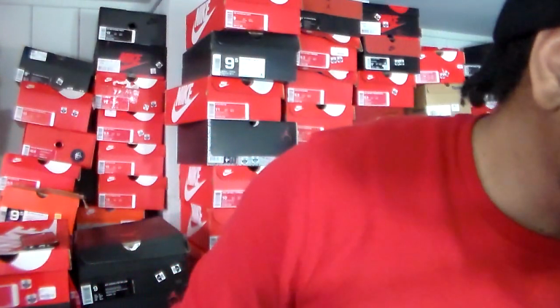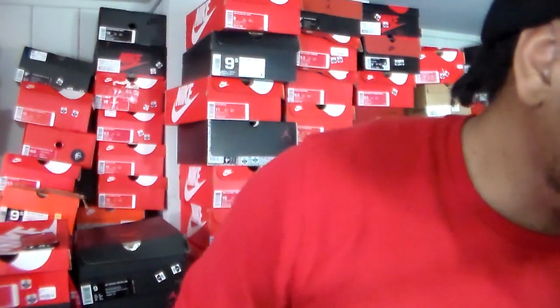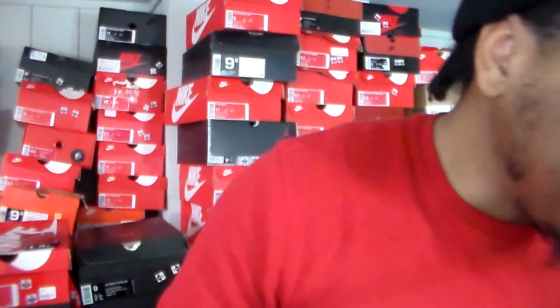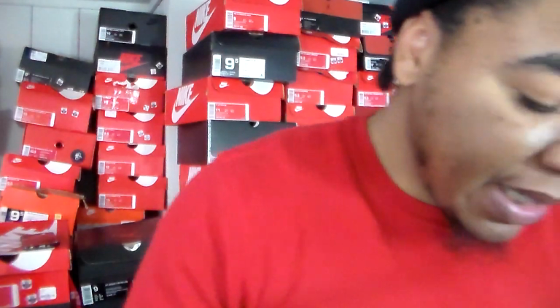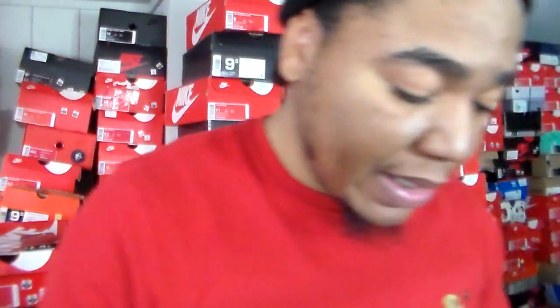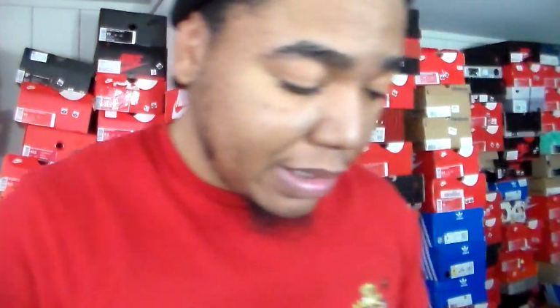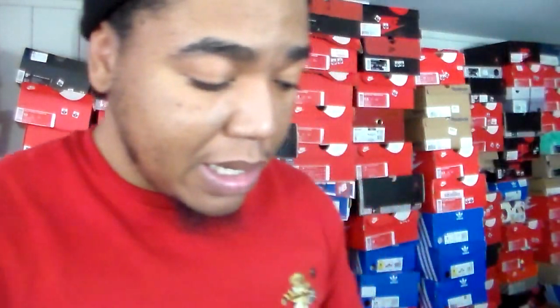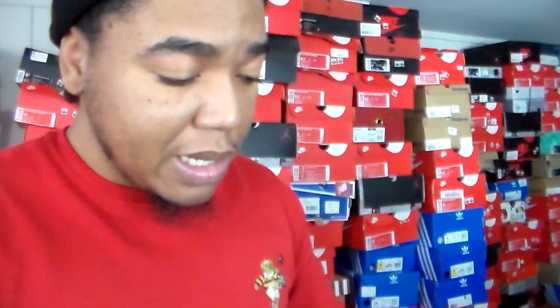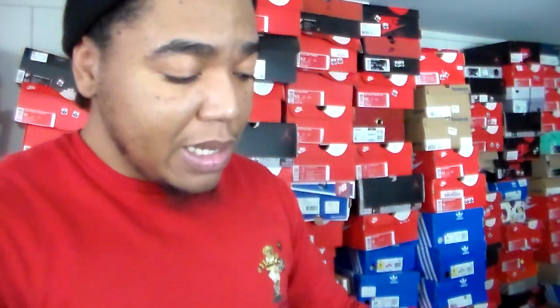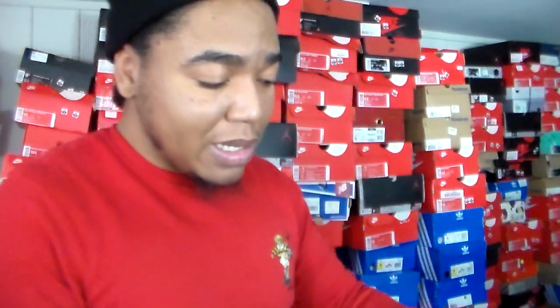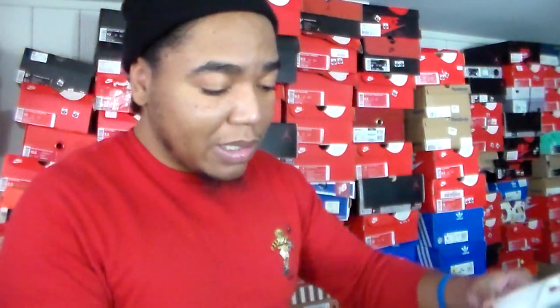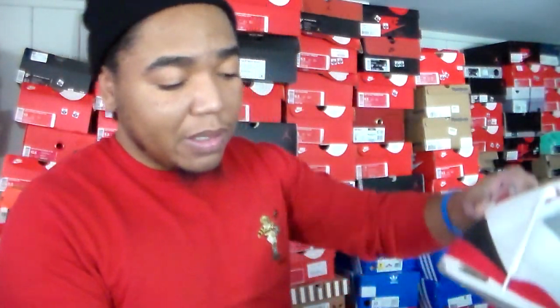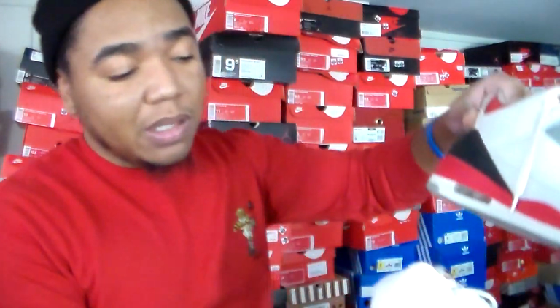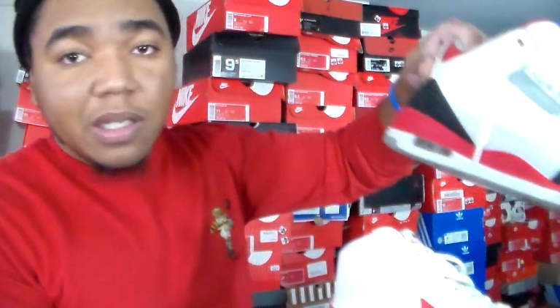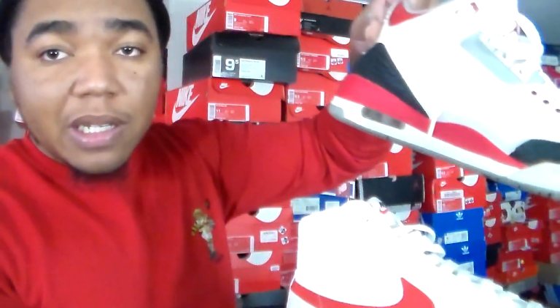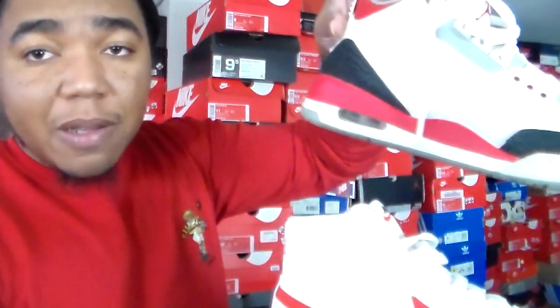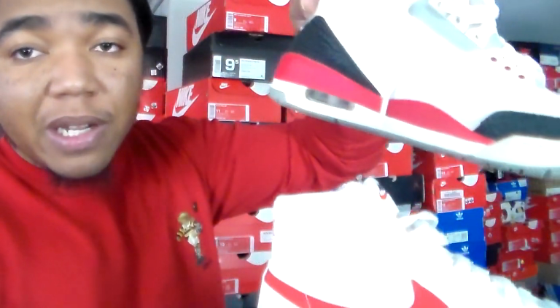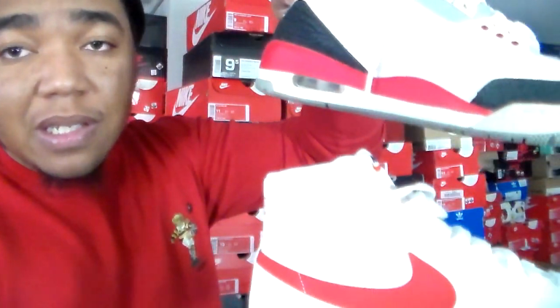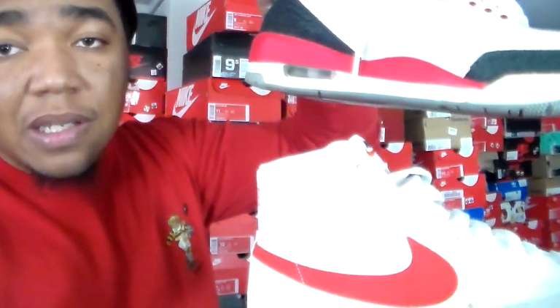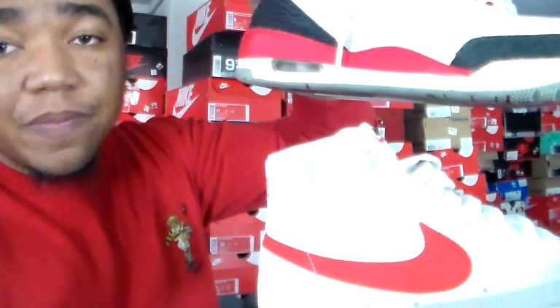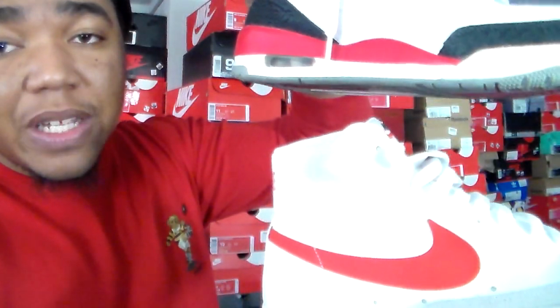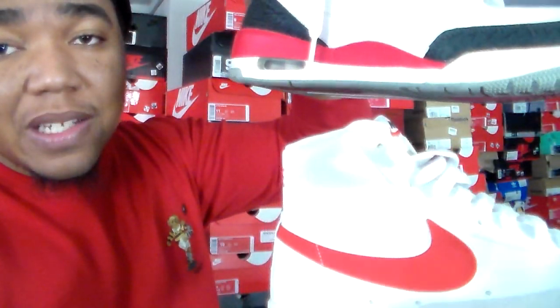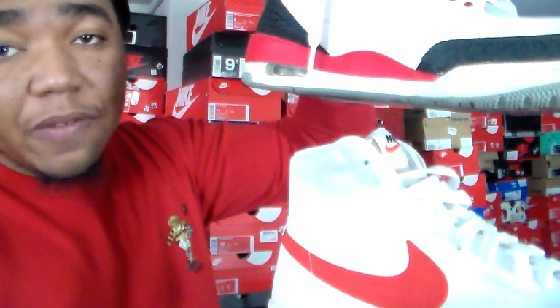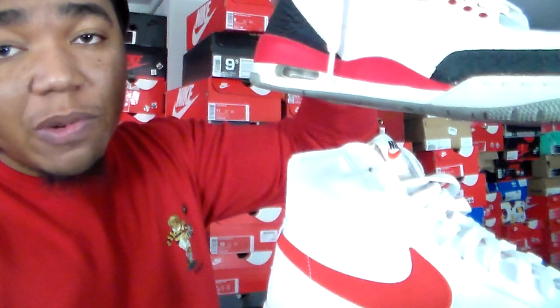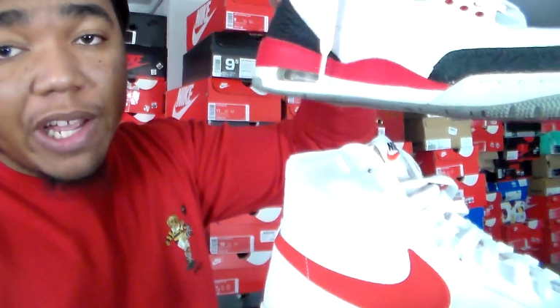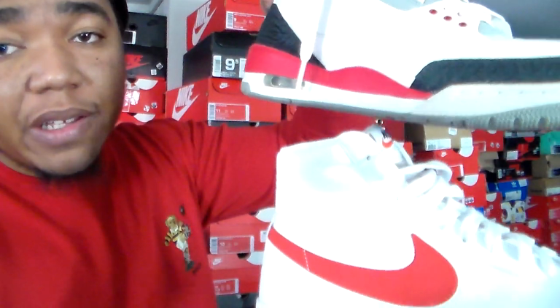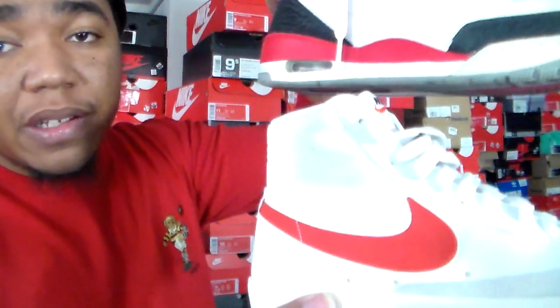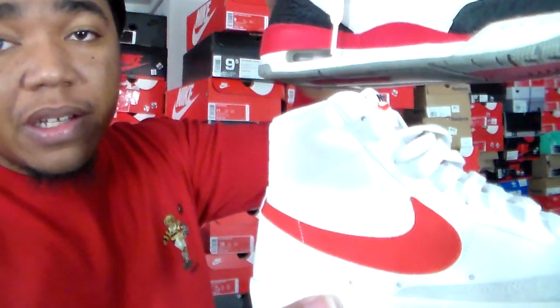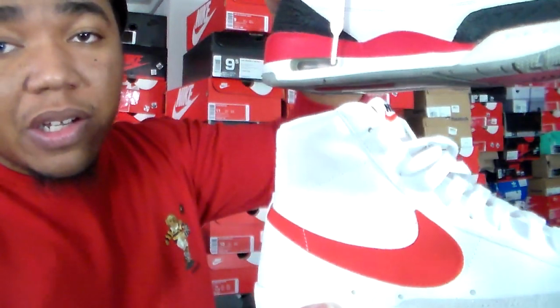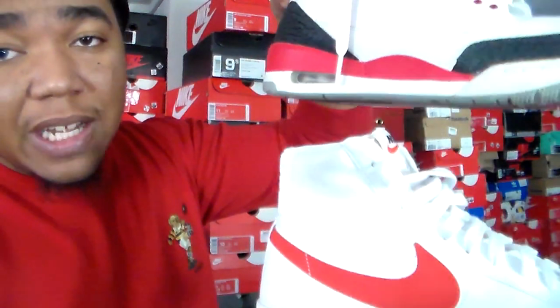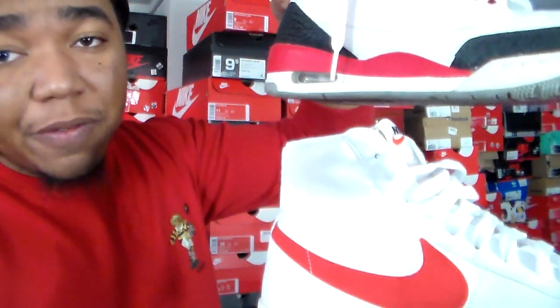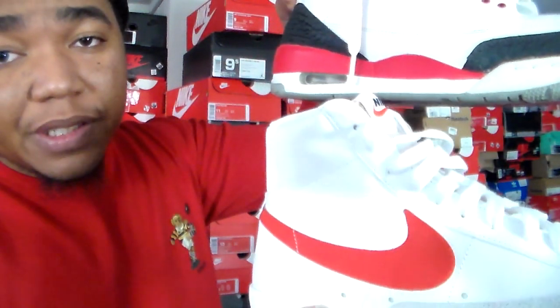I'm looking at my Fire Red Threes next to these — look at that comparison. You can see the difference in red between the two.